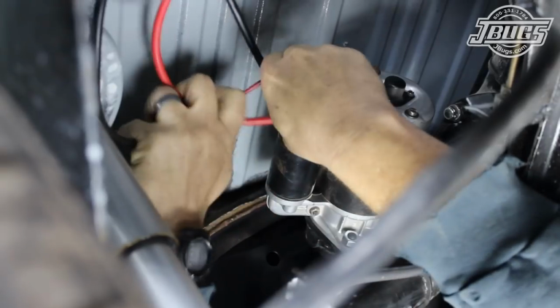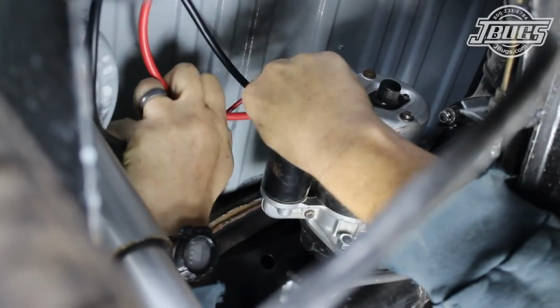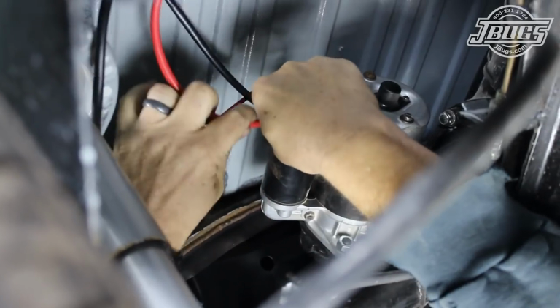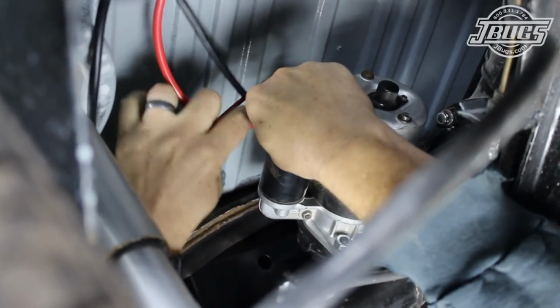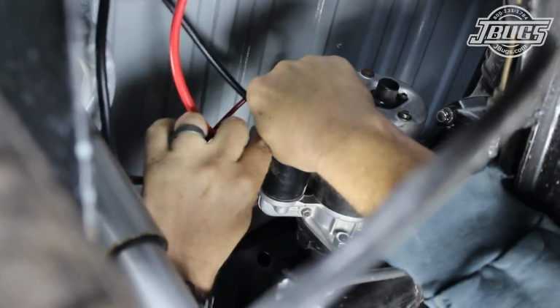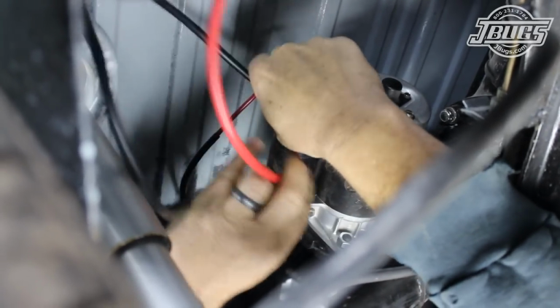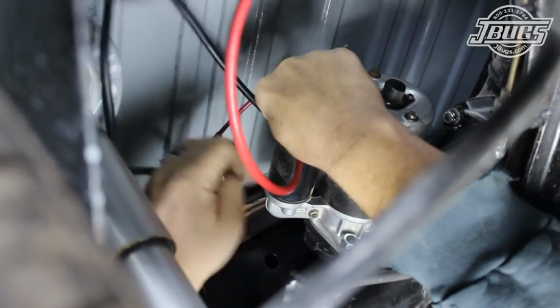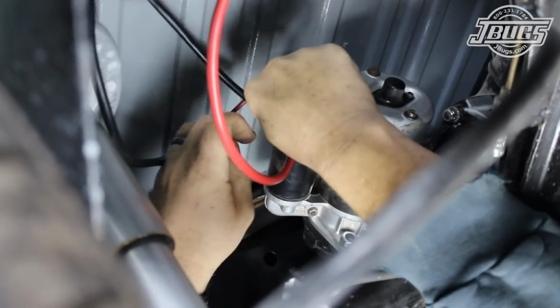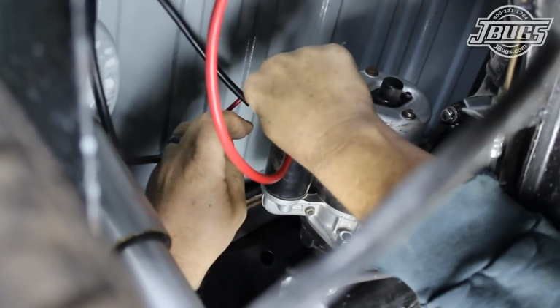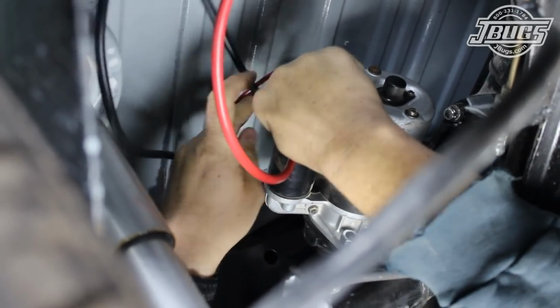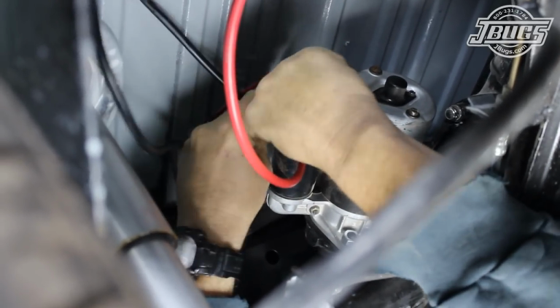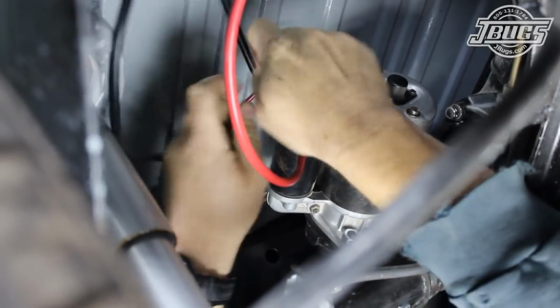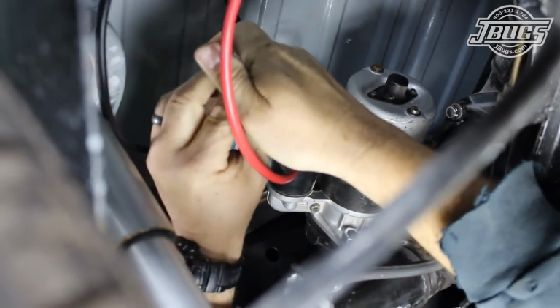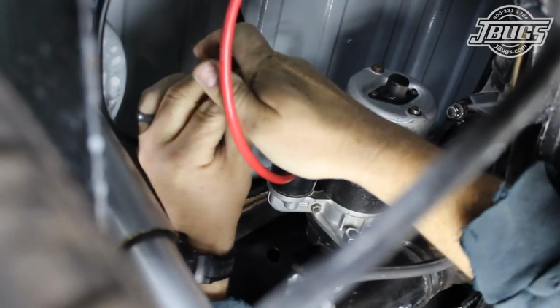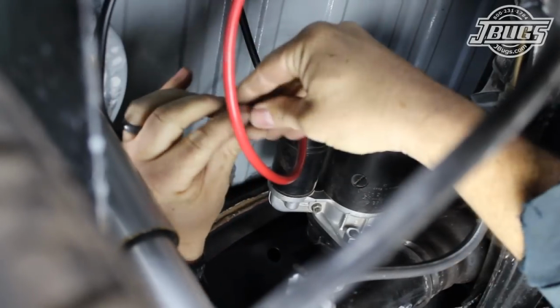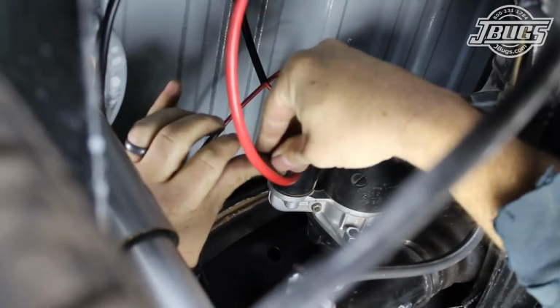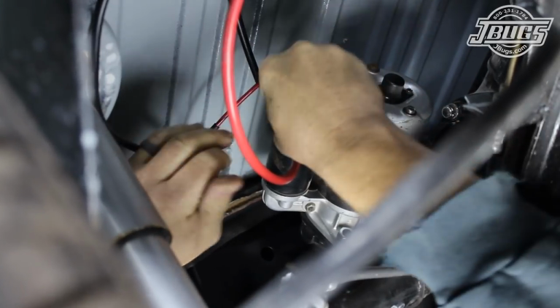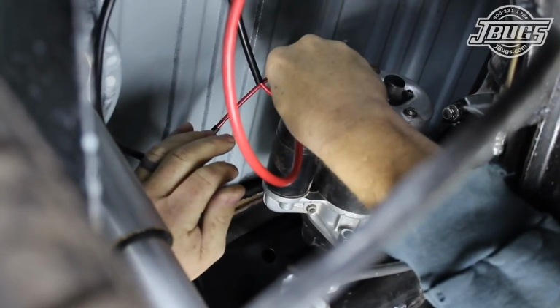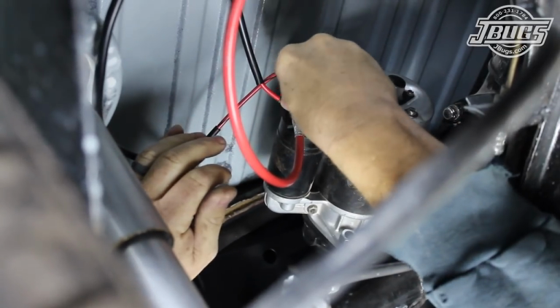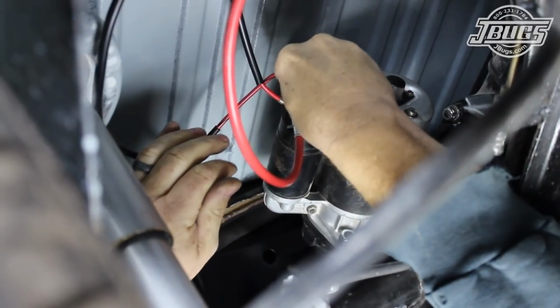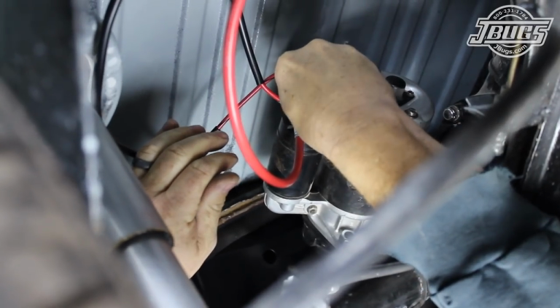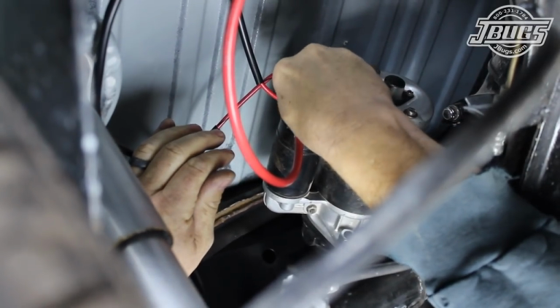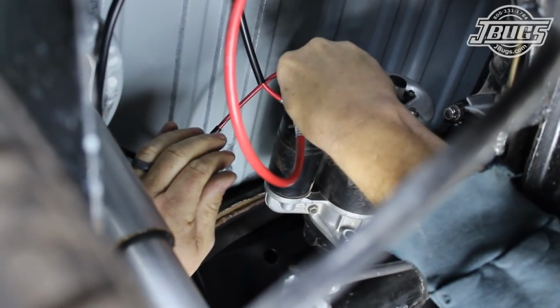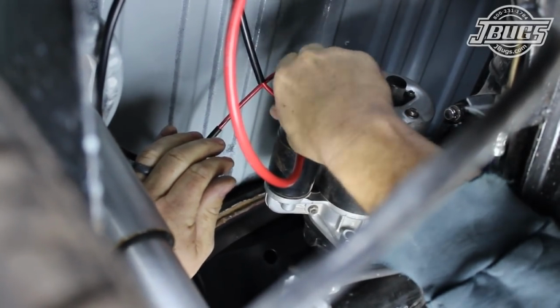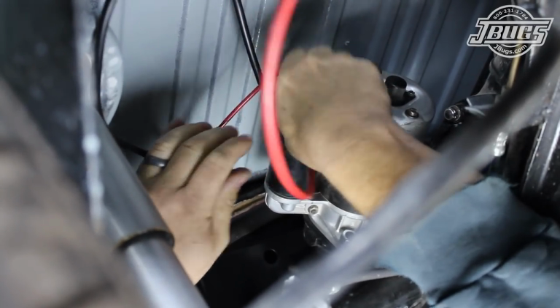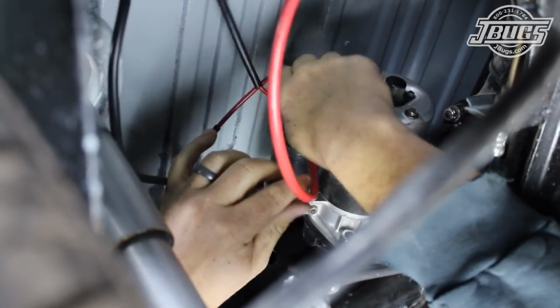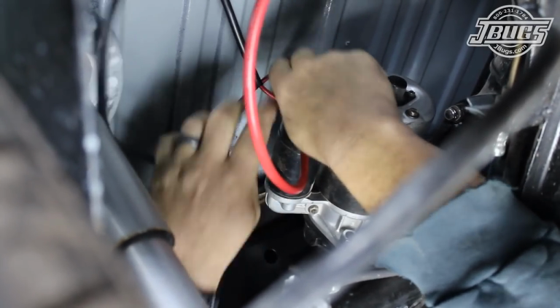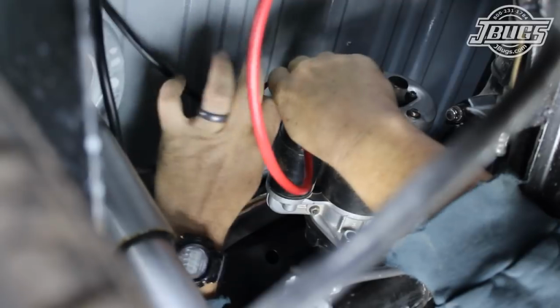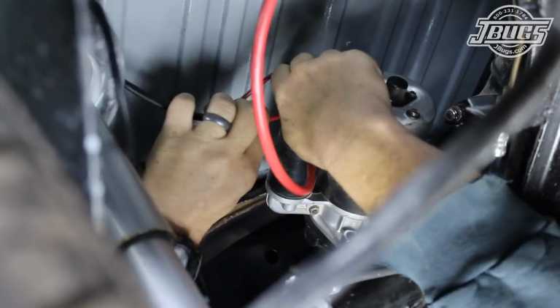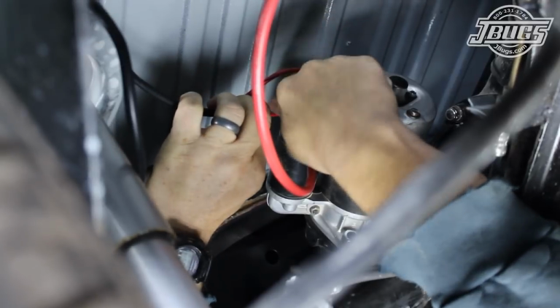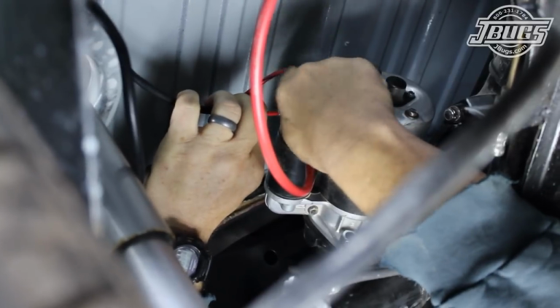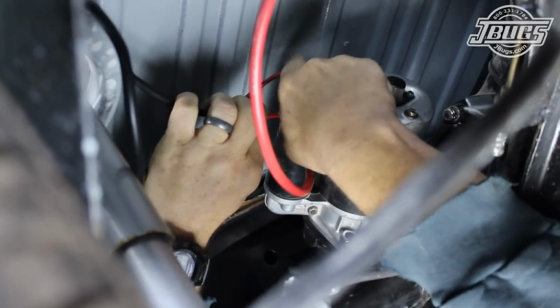The ignition switch wire is plugged into the starter solenoid. And the power that runs to the voltage regulator on the generator is attached to the threaded post on the starter. The positive battery cable attaches to this post as well.